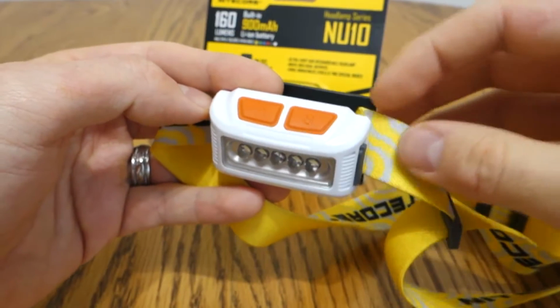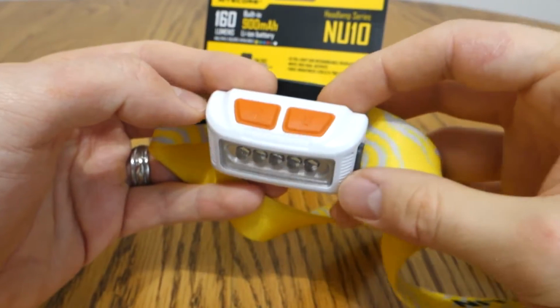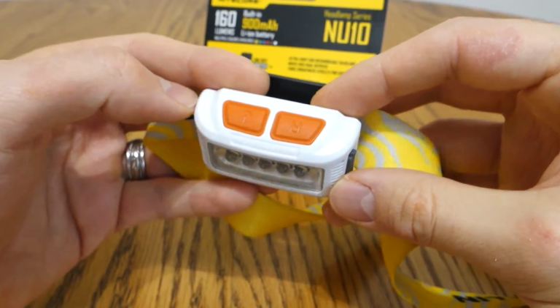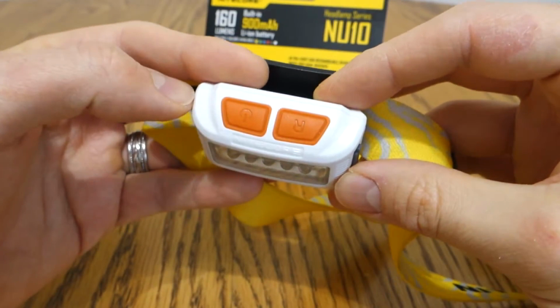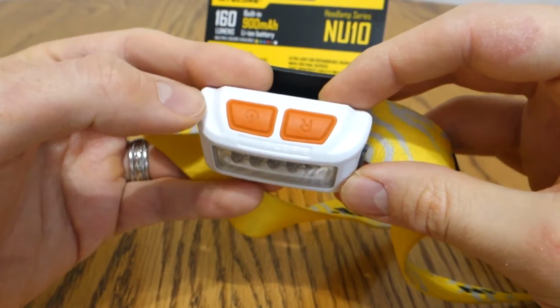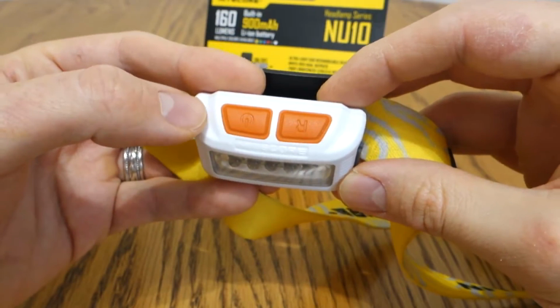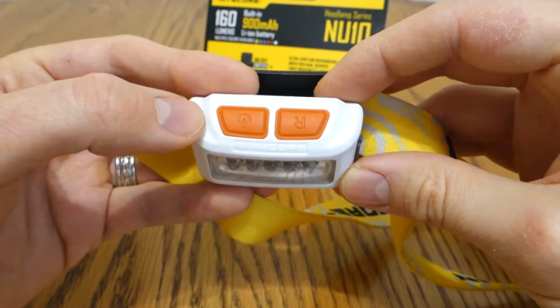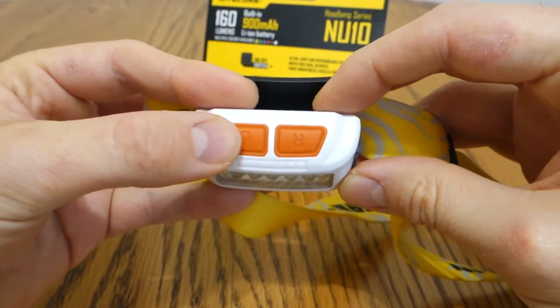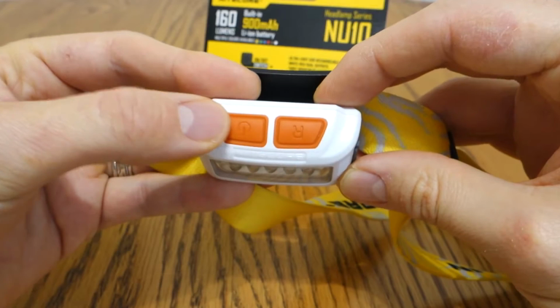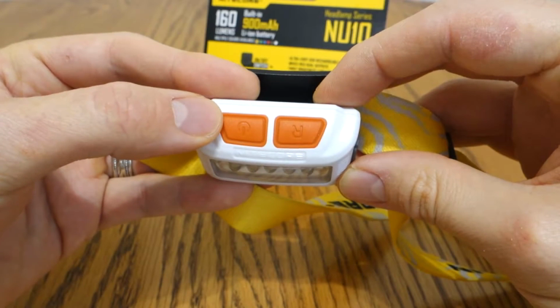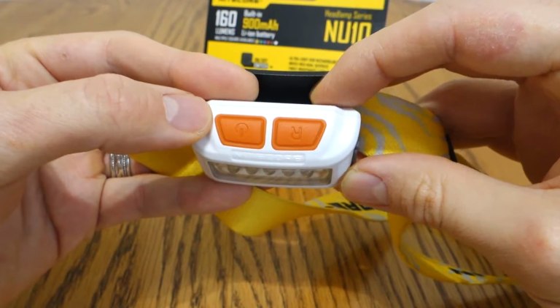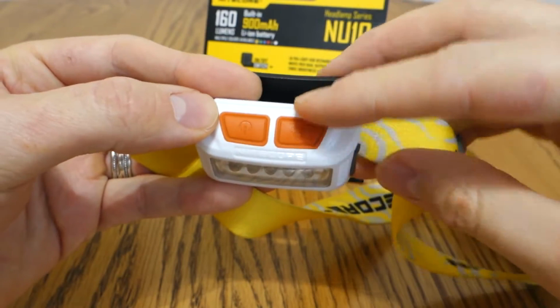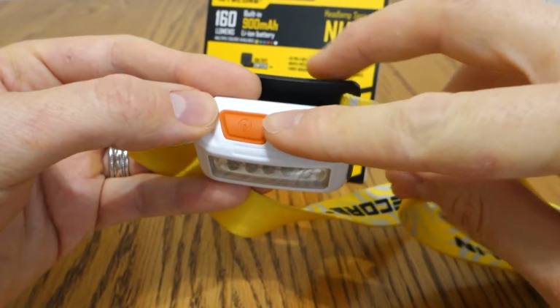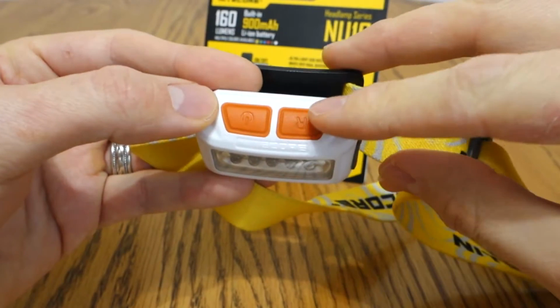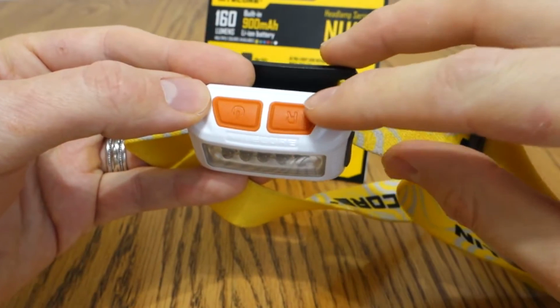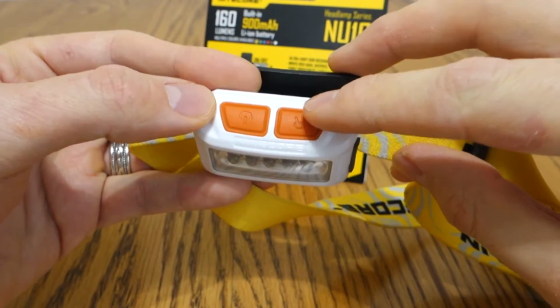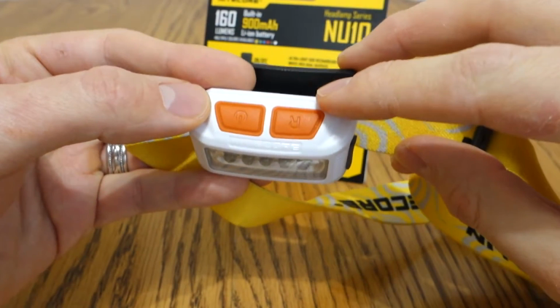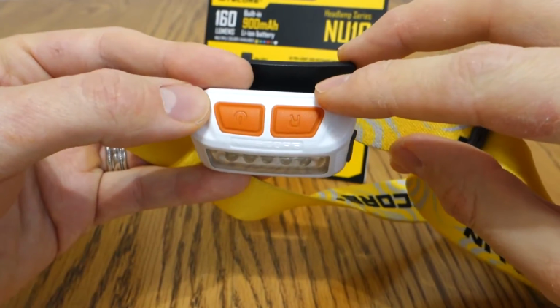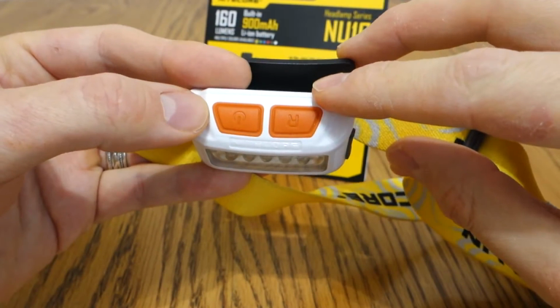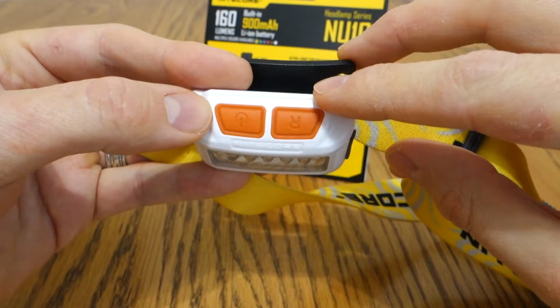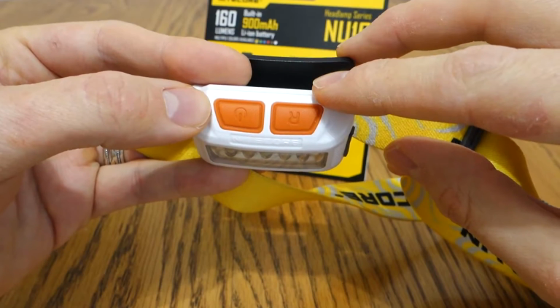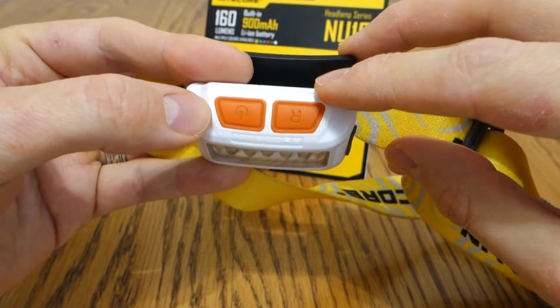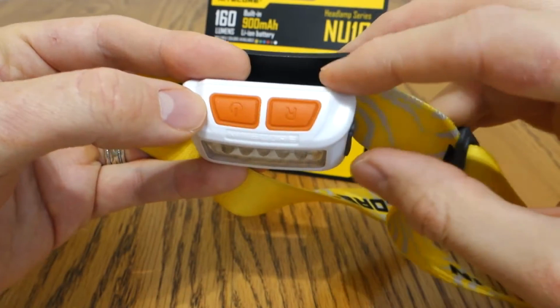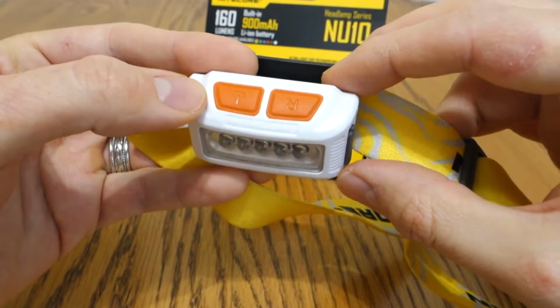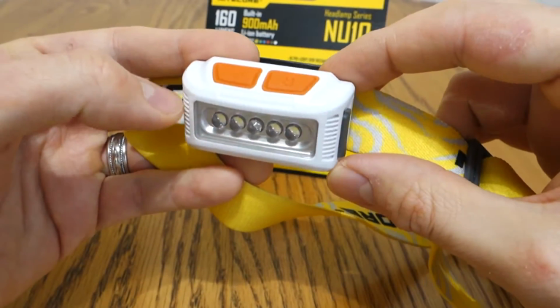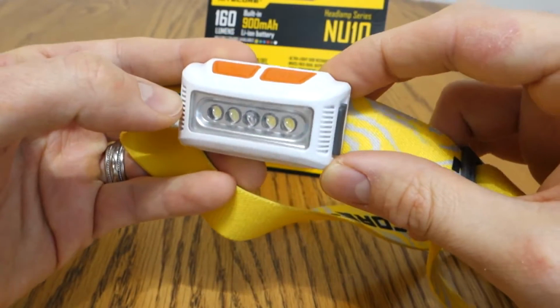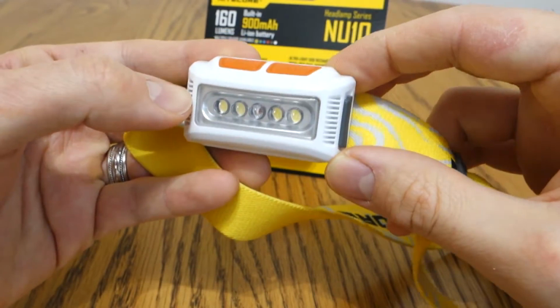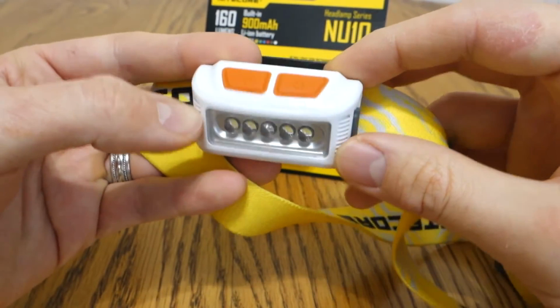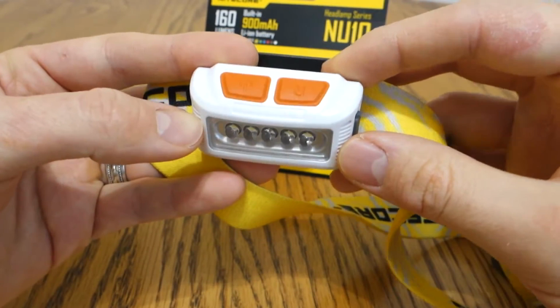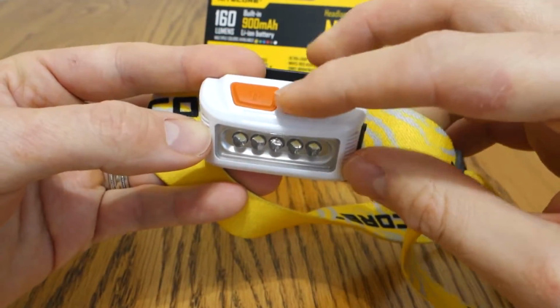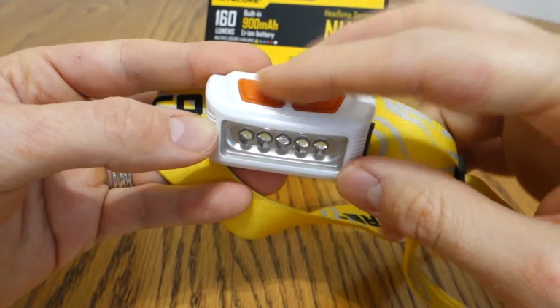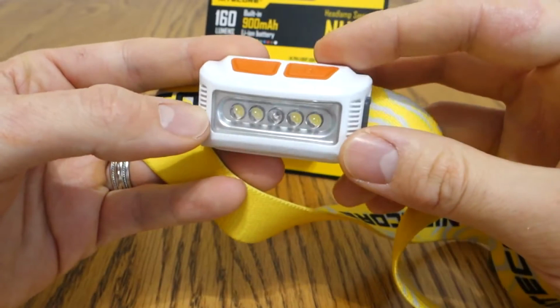Going over the user interface, it's pretty straightforward. It has these cool buttons on top — they're a pretty good size and they have rubber so you can feel them easily. You can use them while wearing gloves. So if you're doing house projects or working at the shop, this is still a very usable light.